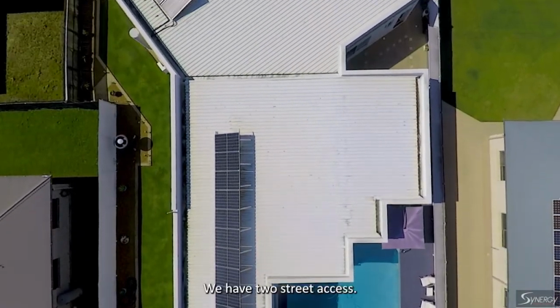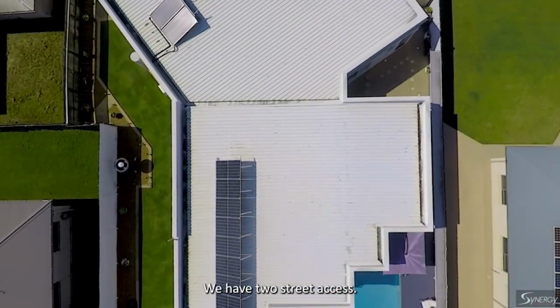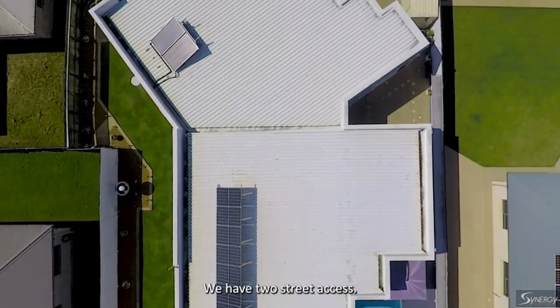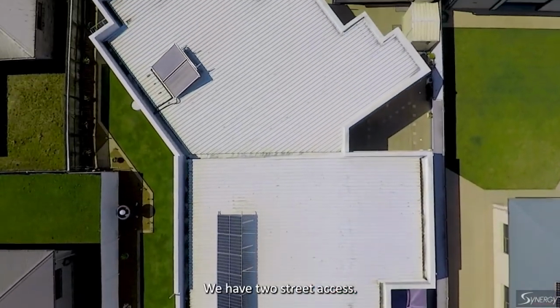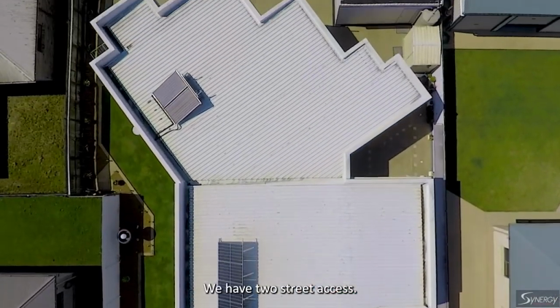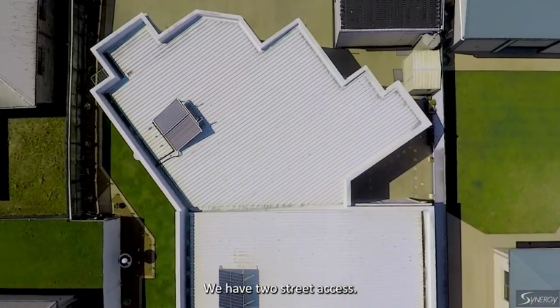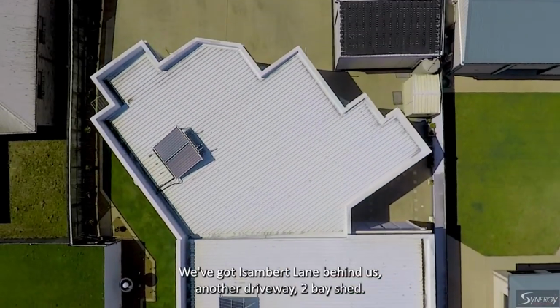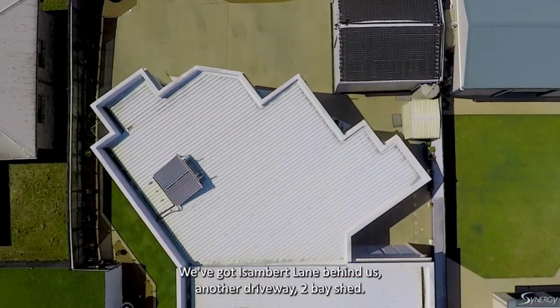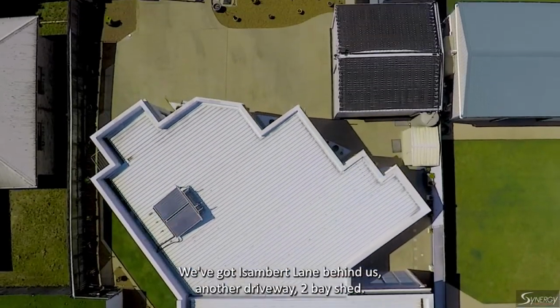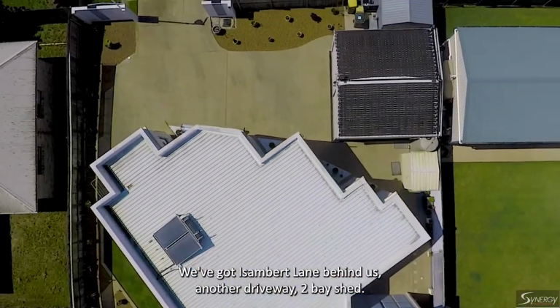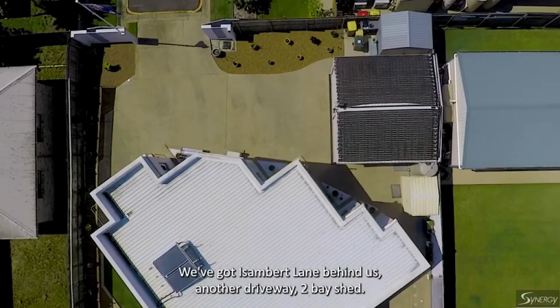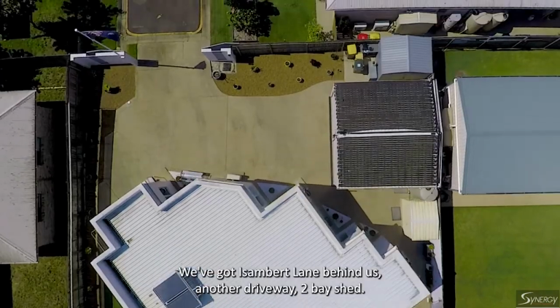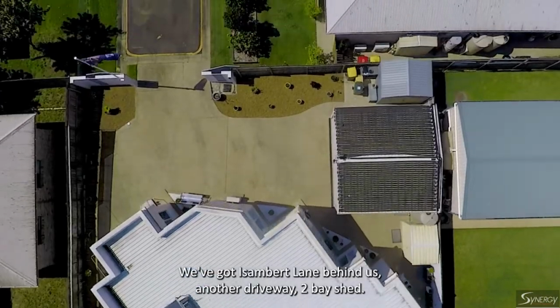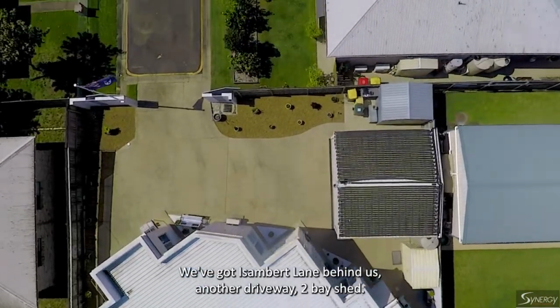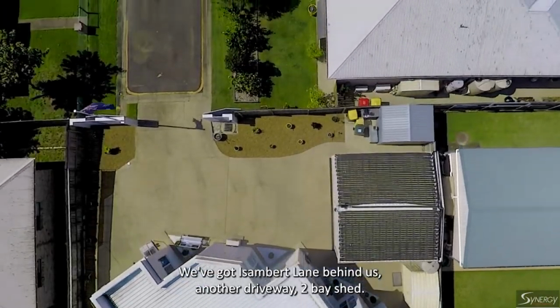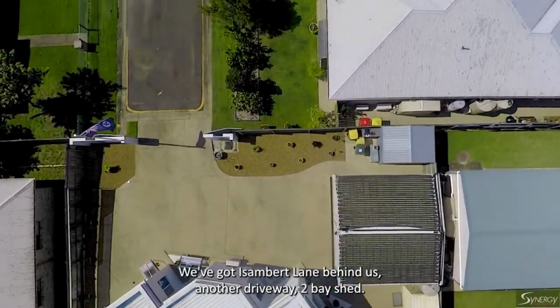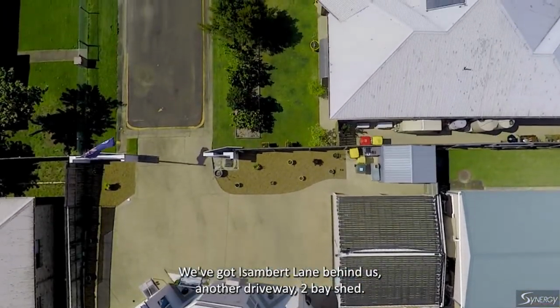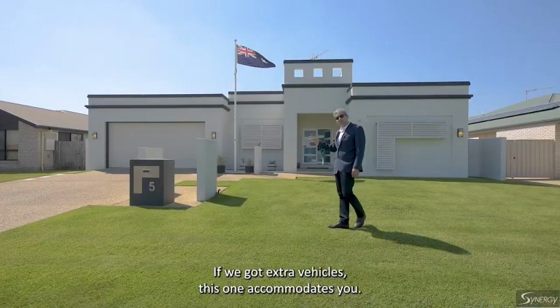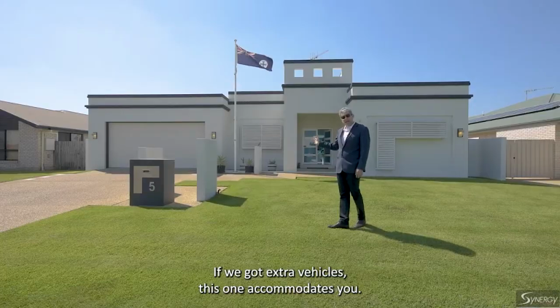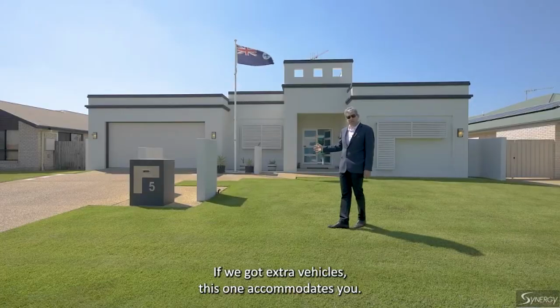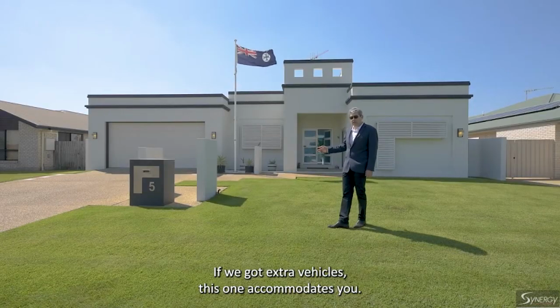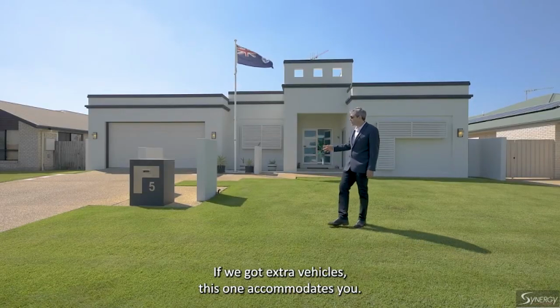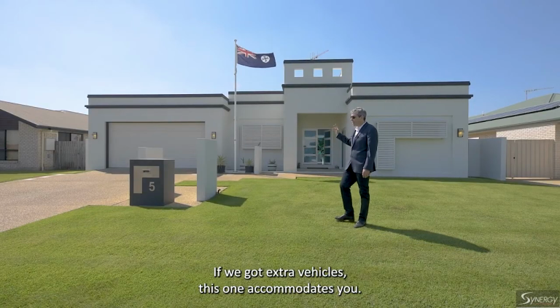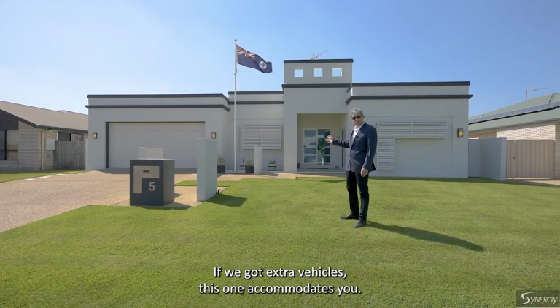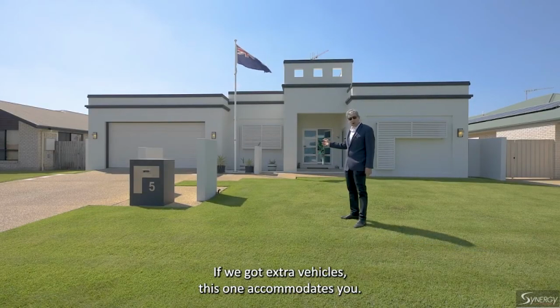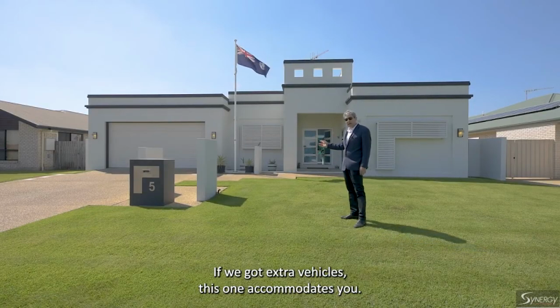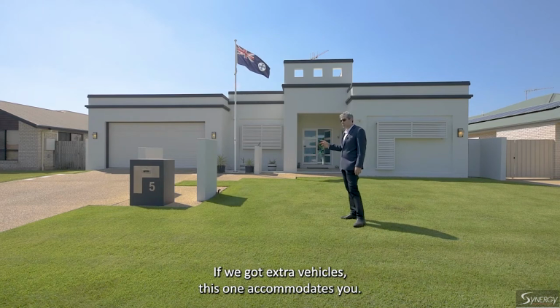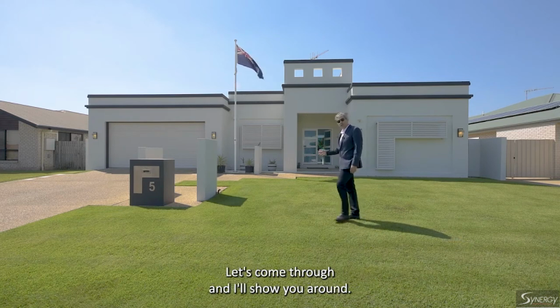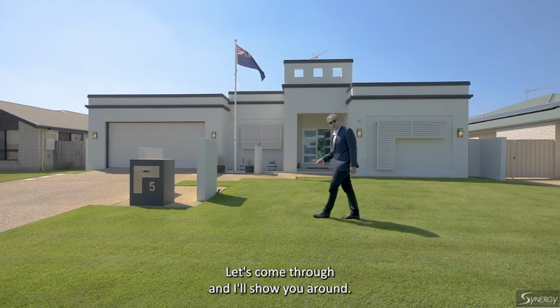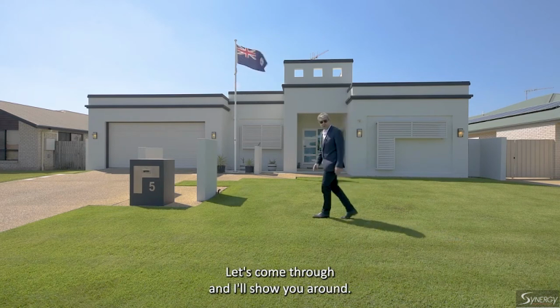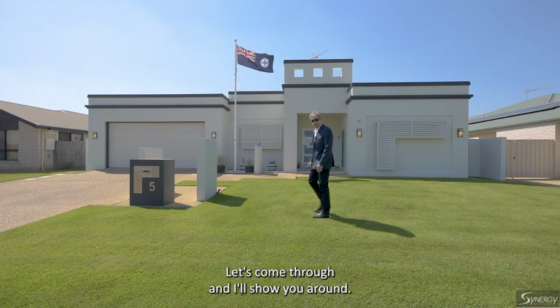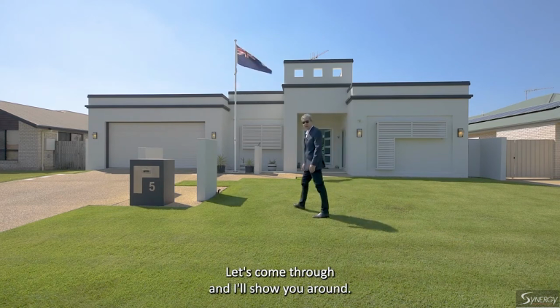We have two street access. We've got Isambert Lane behind us, another driveway, a two-bay shed. If you've got extra vehicles, this one accommodates you. Let's come through and I'll show you around.